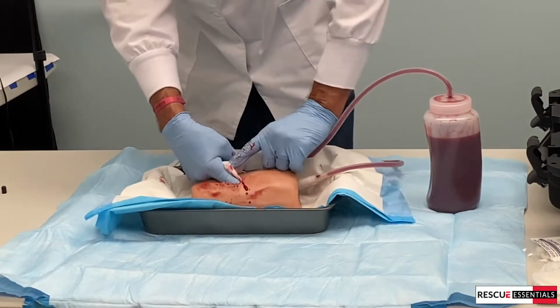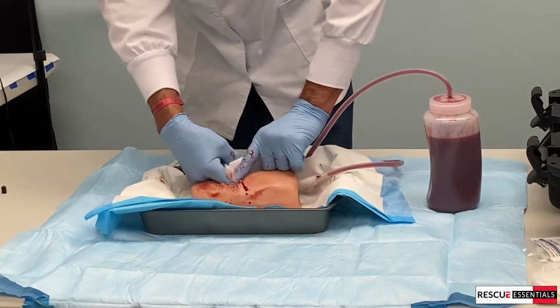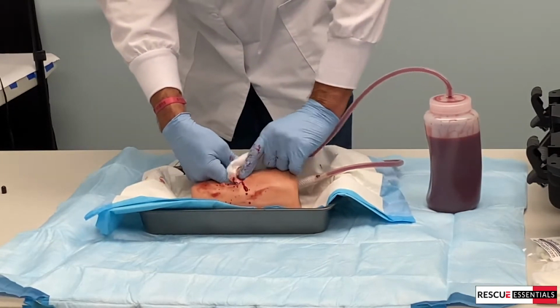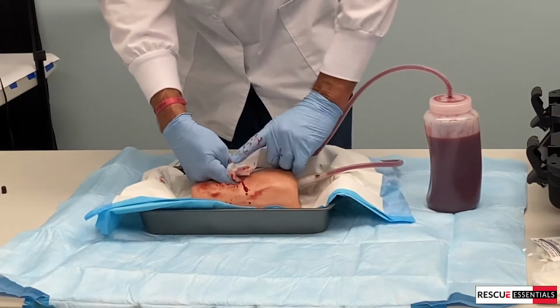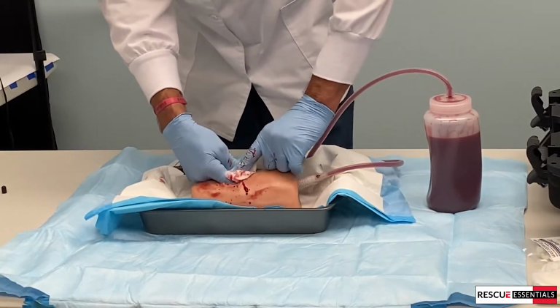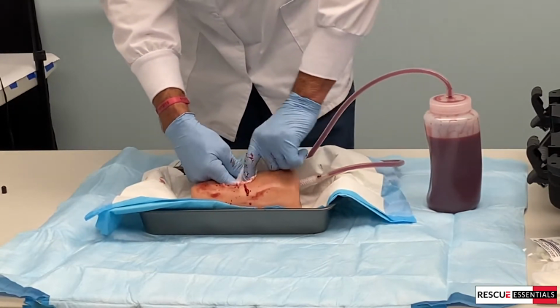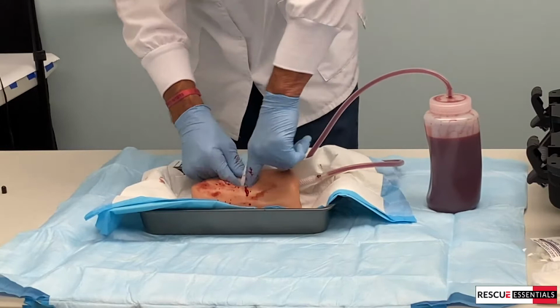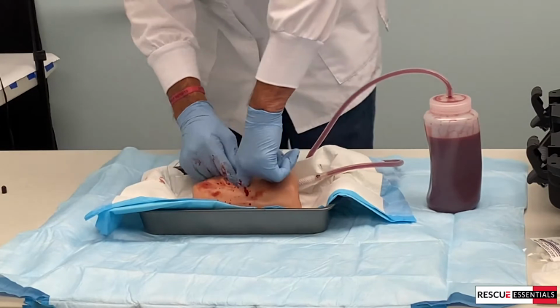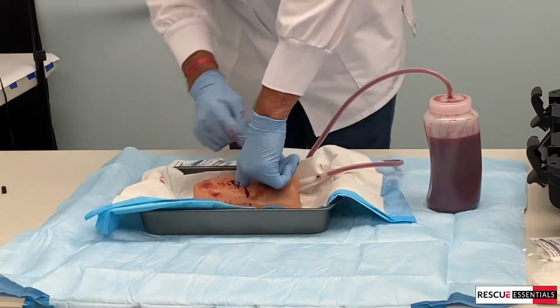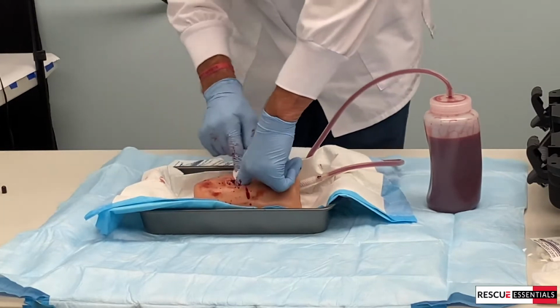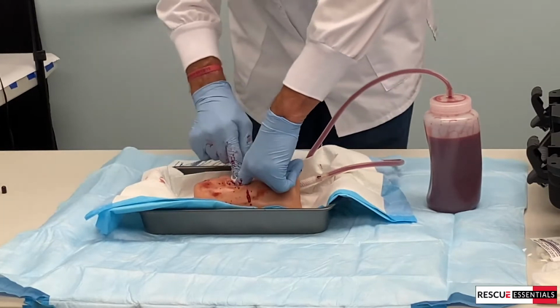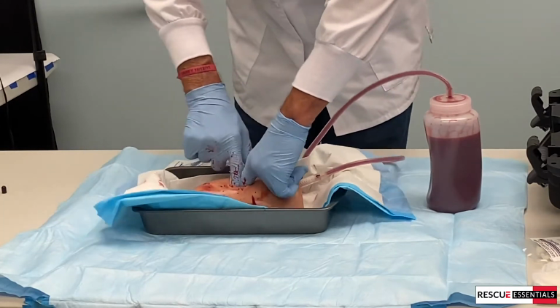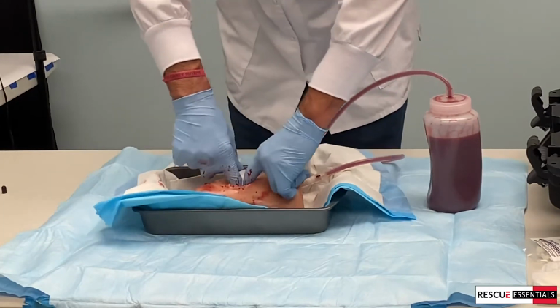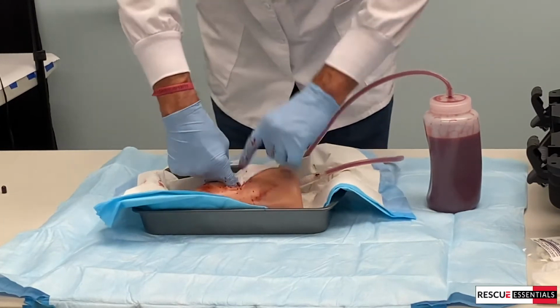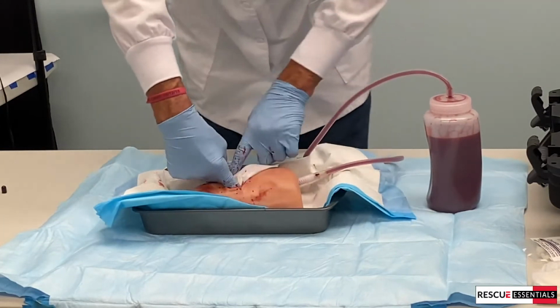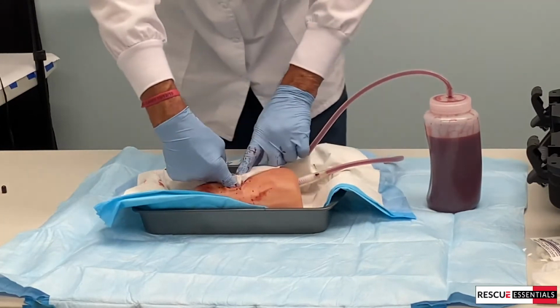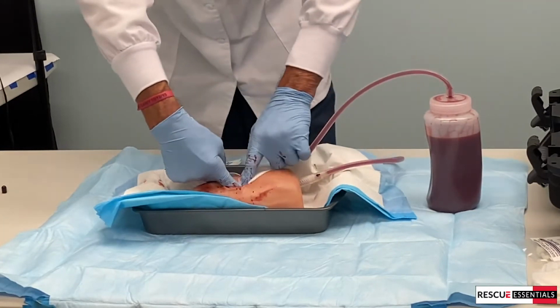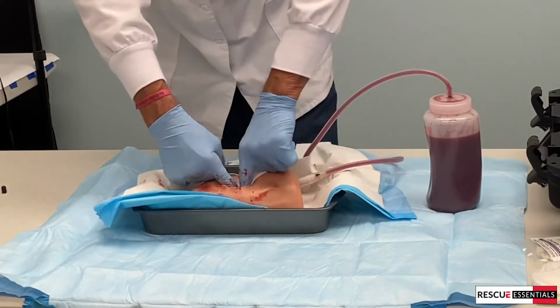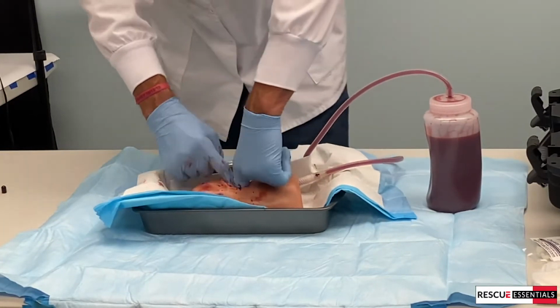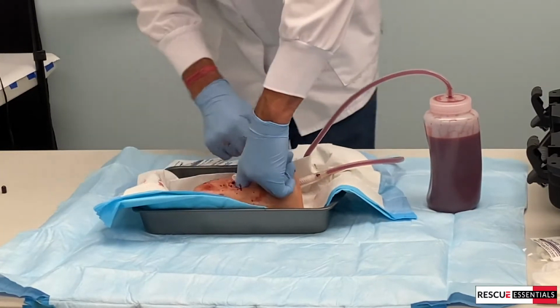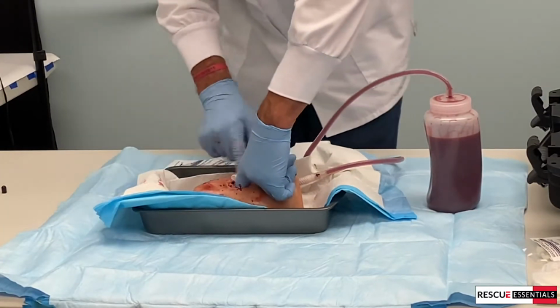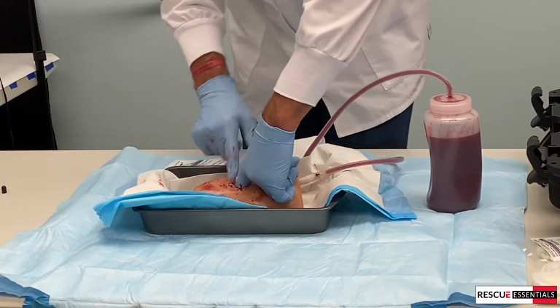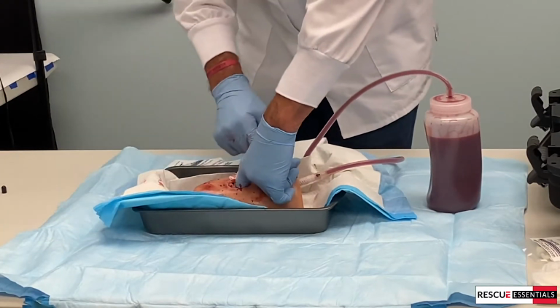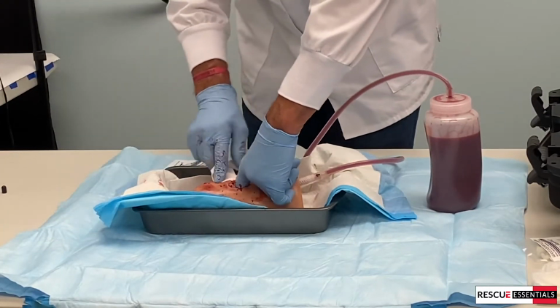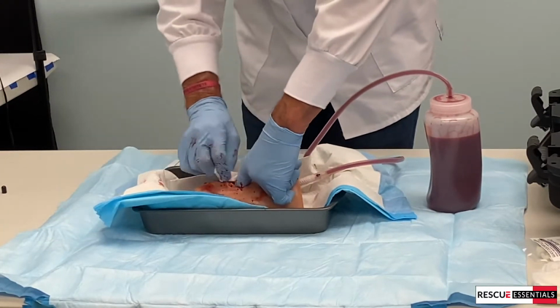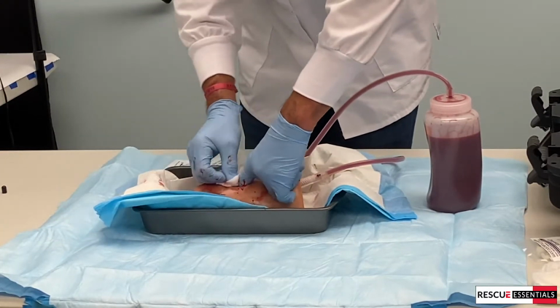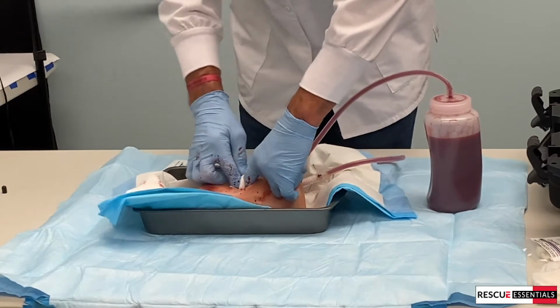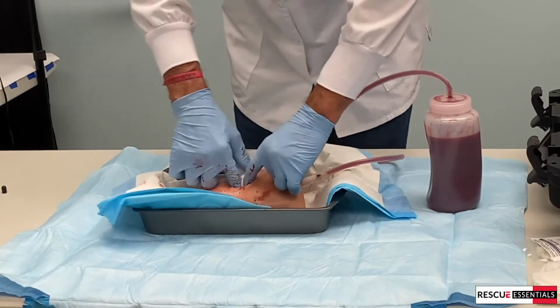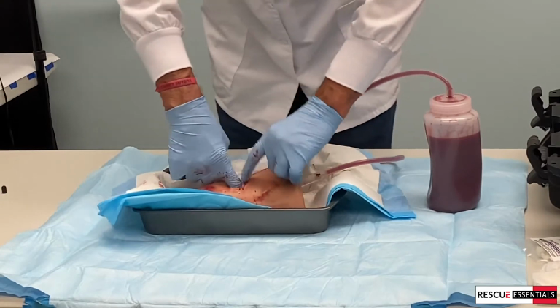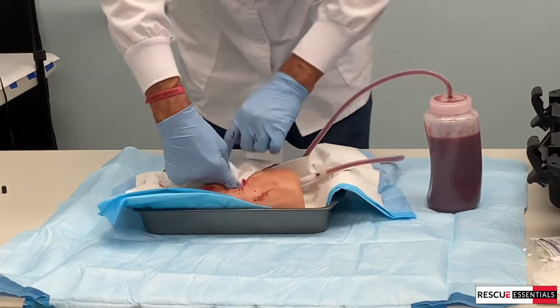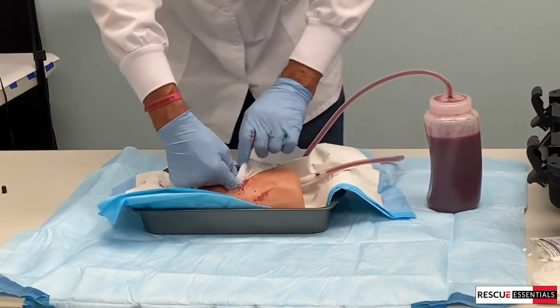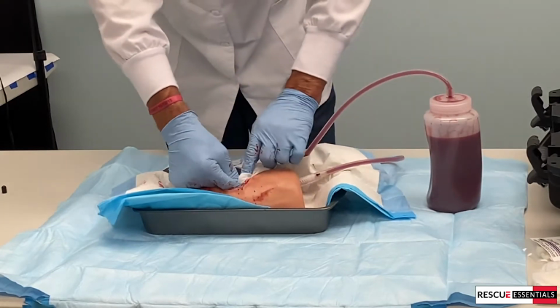Keeping pressure before I insert my next finger — finger over finger like that. I'm trying to make this go around the world.